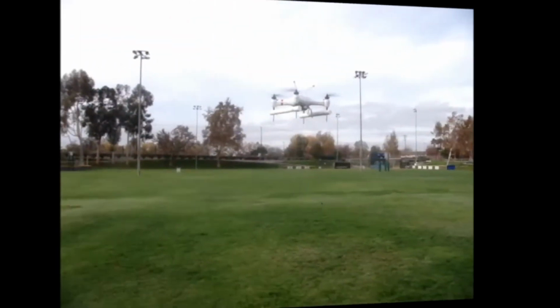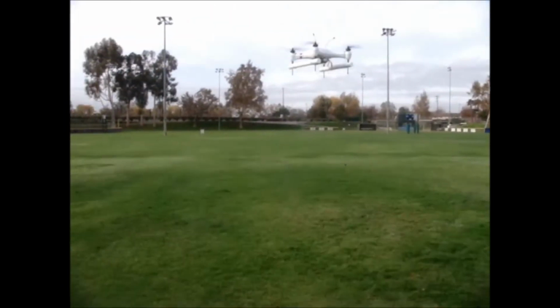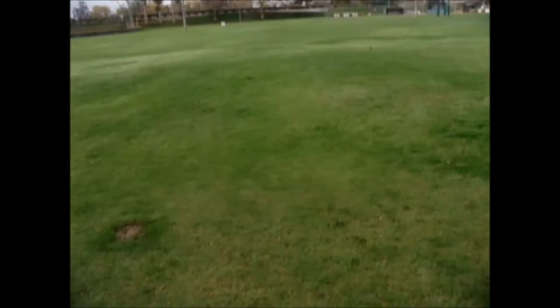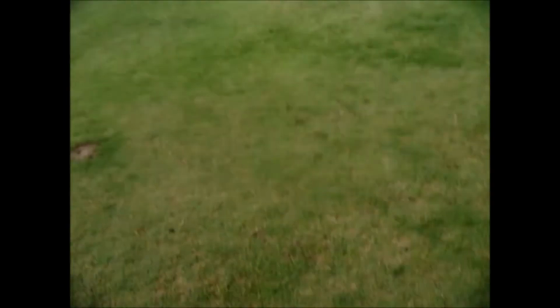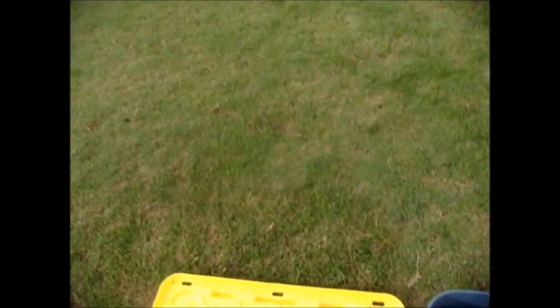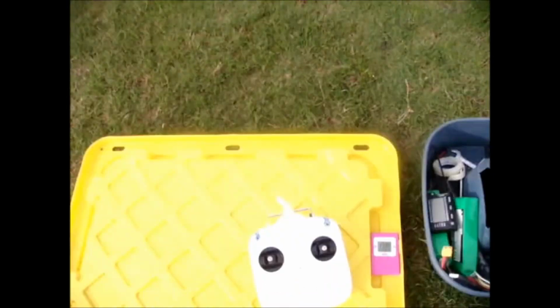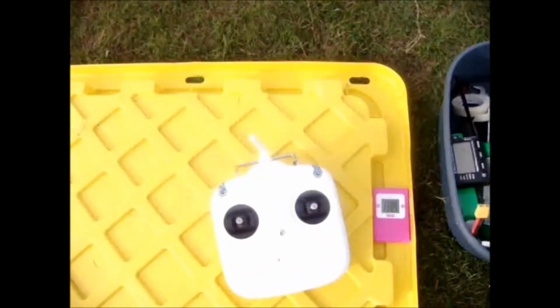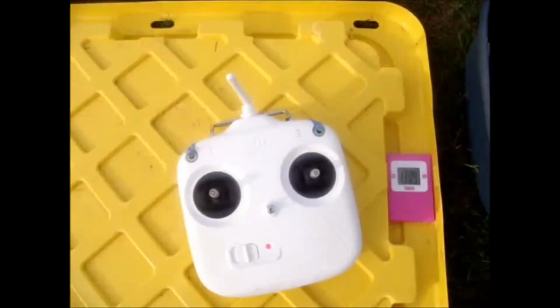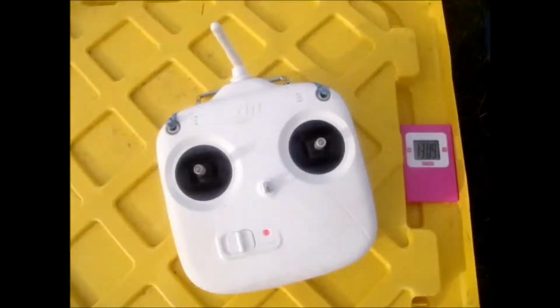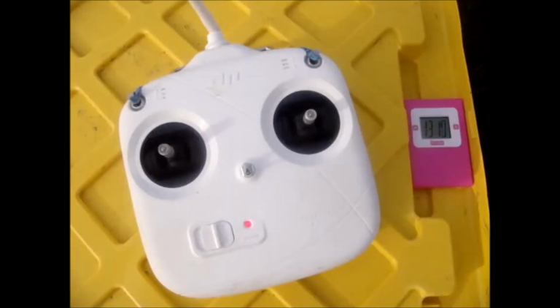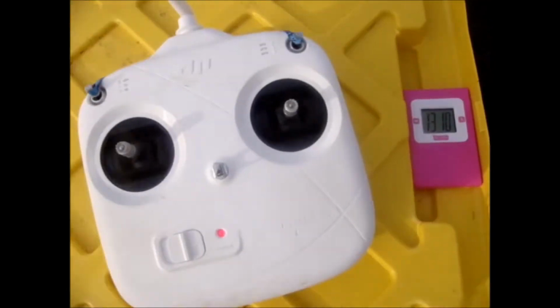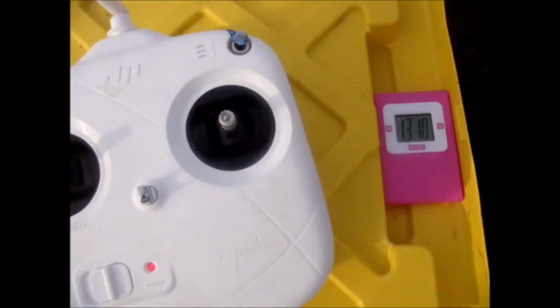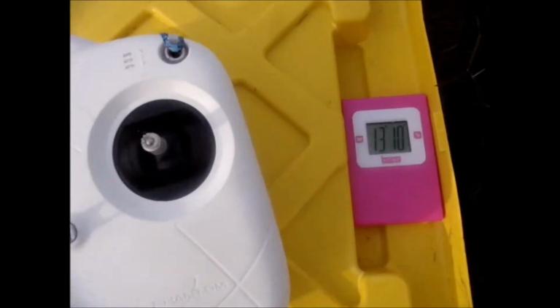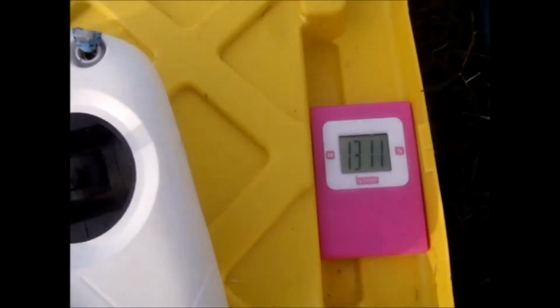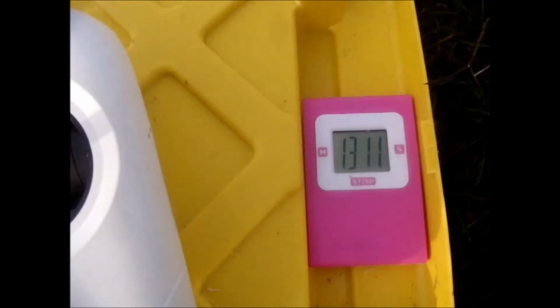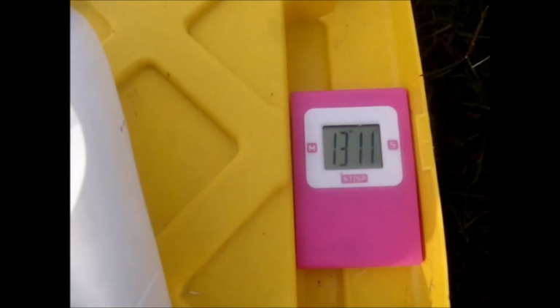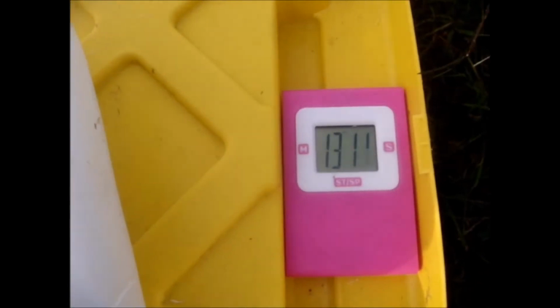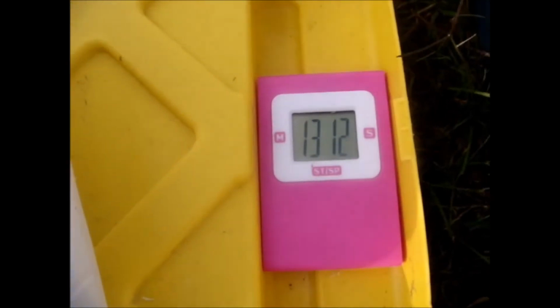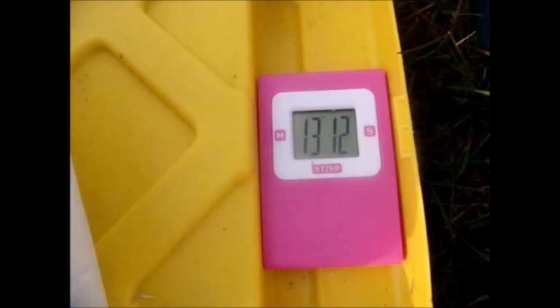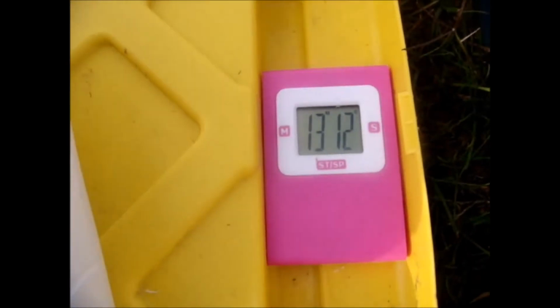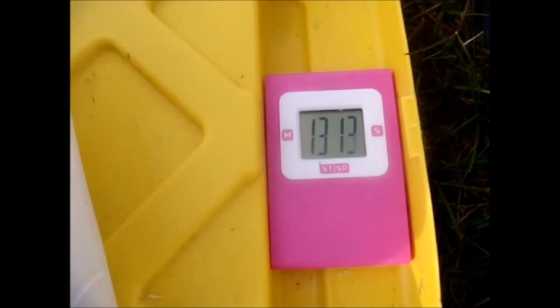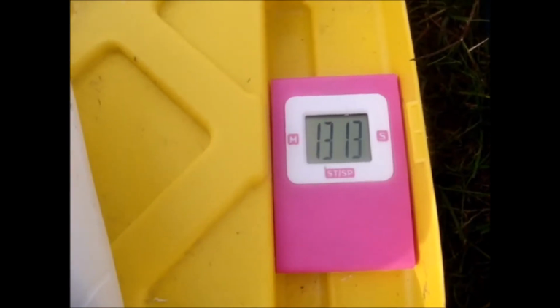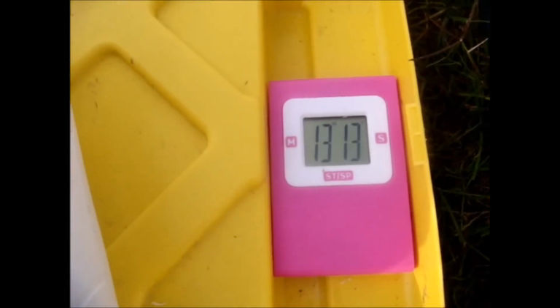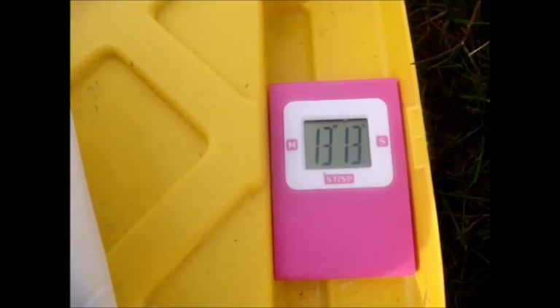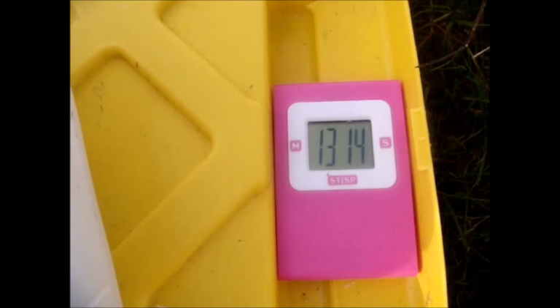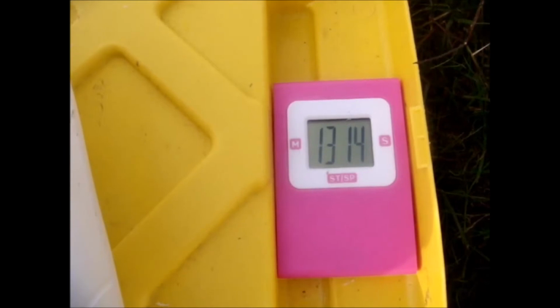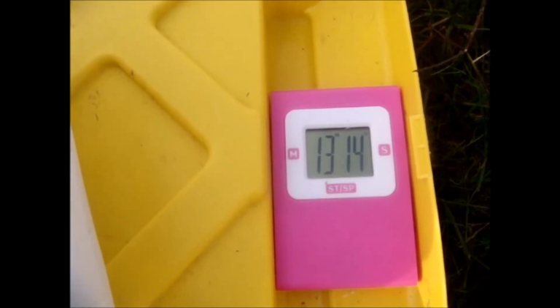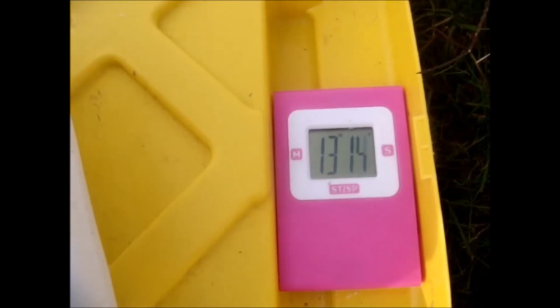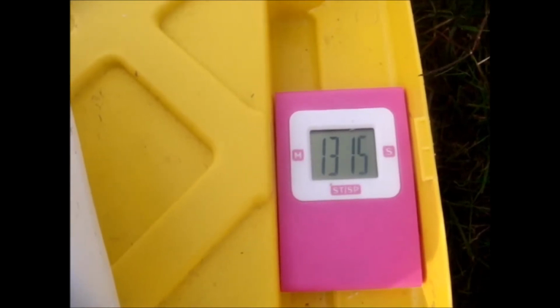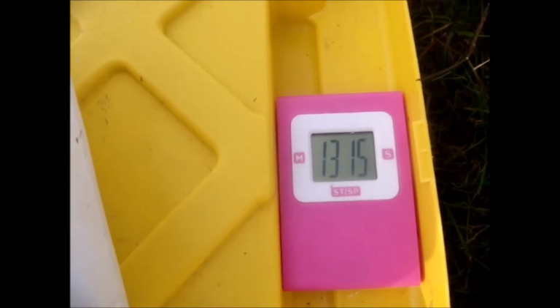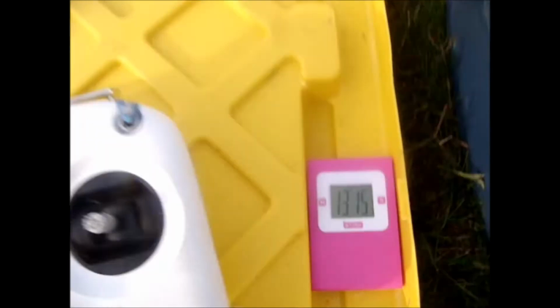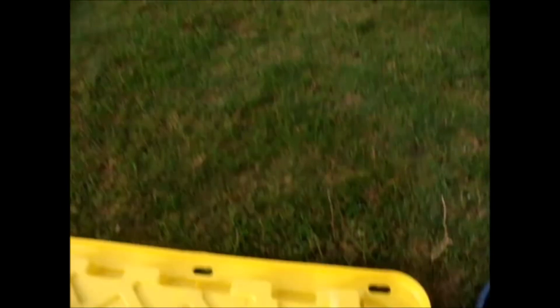This is a little bit better than I expected, because hands-off continuous operation, we're at 13 minutes and let's call it 15 seconds now.